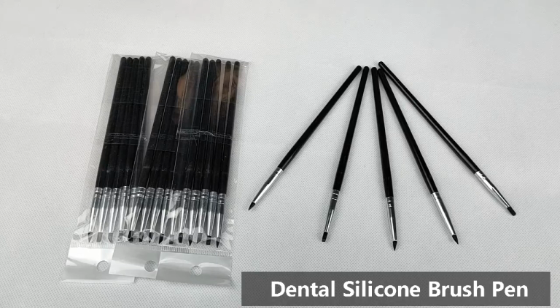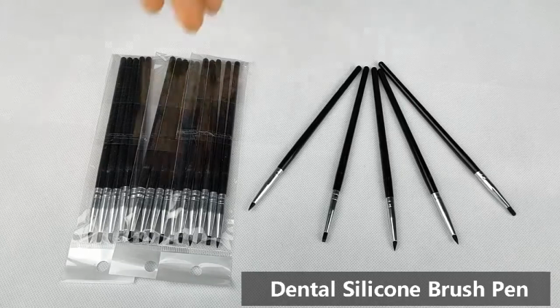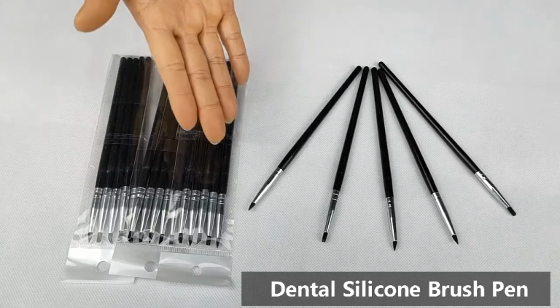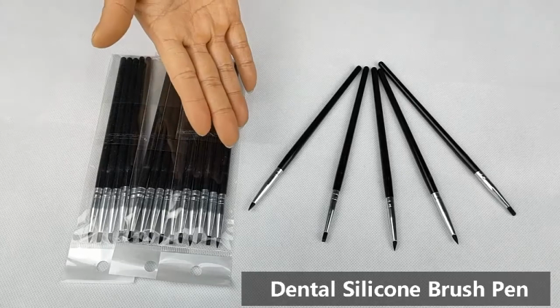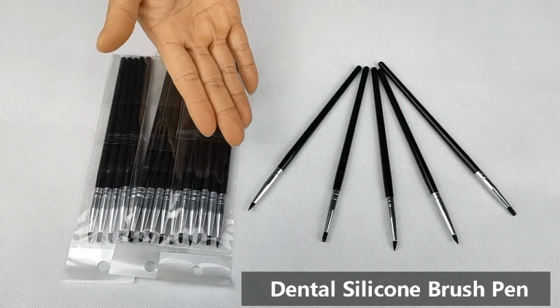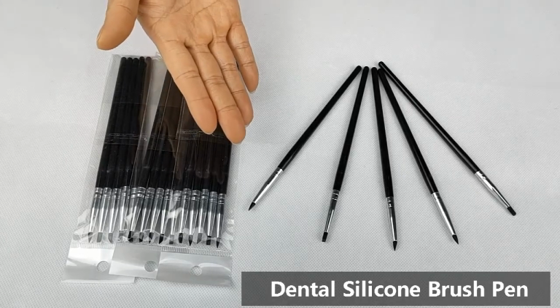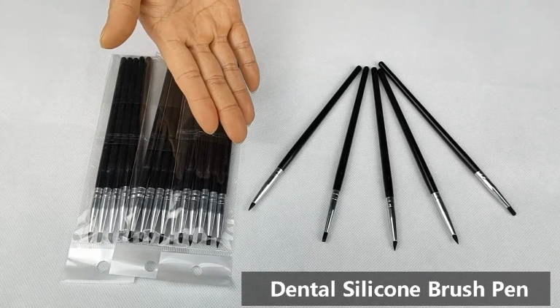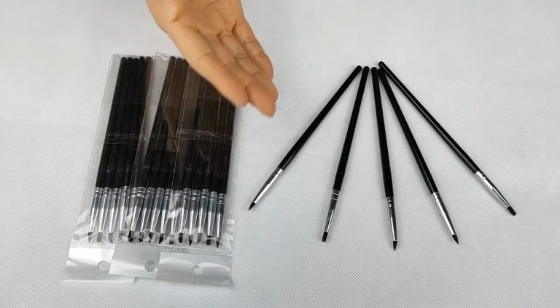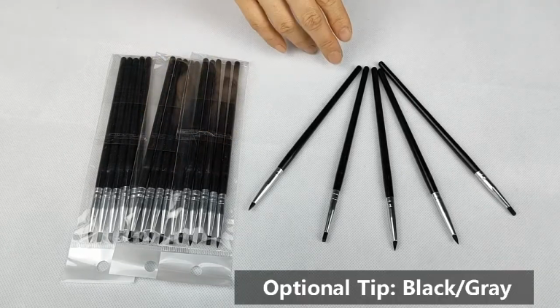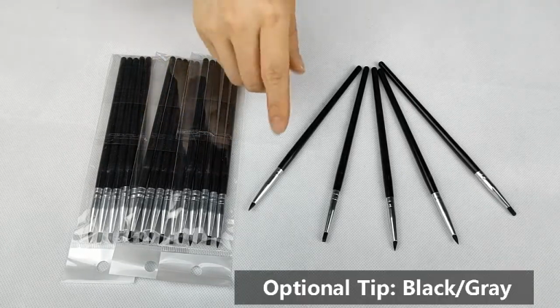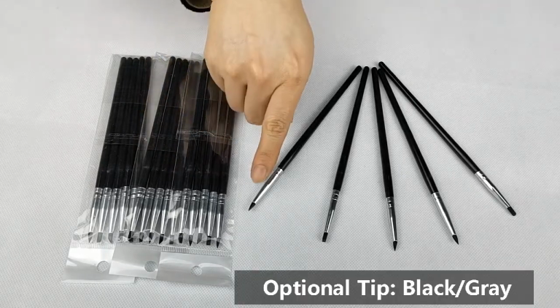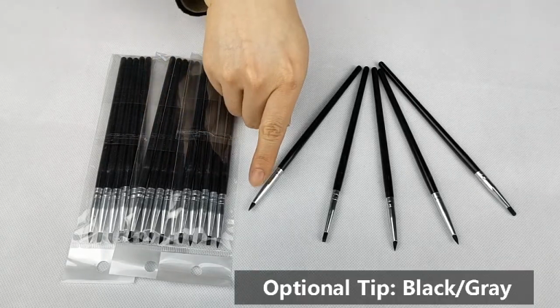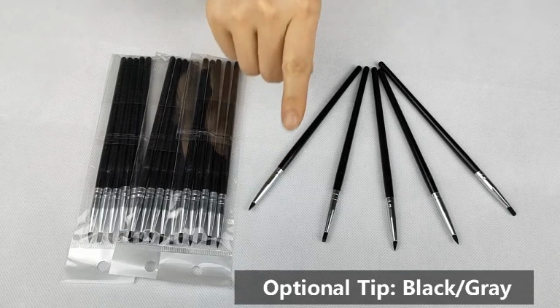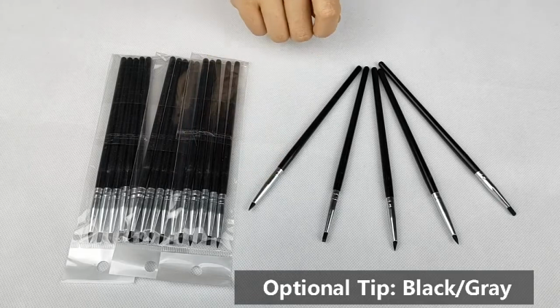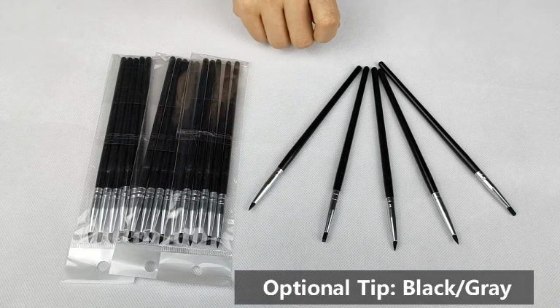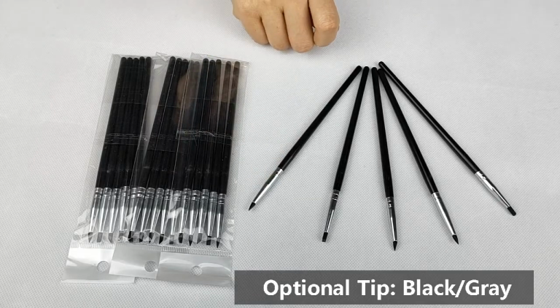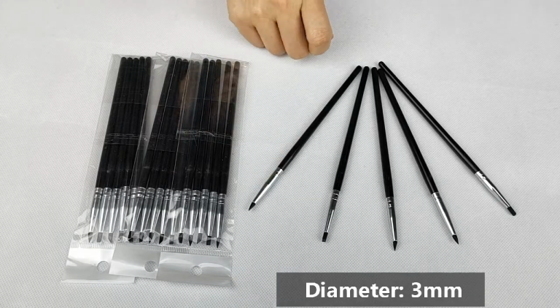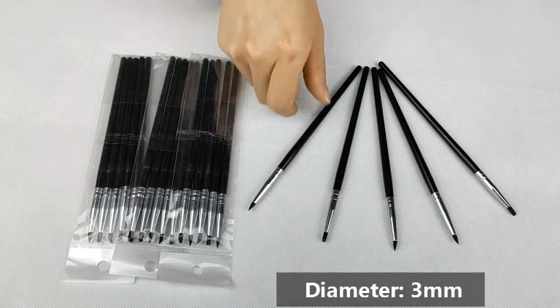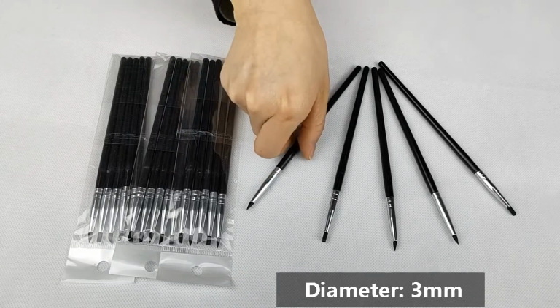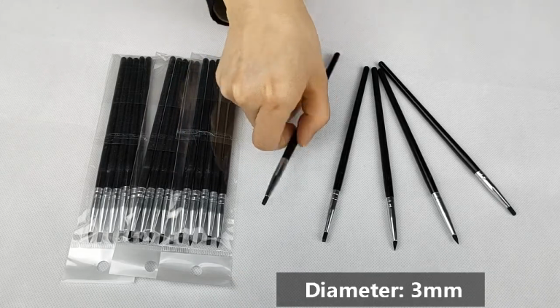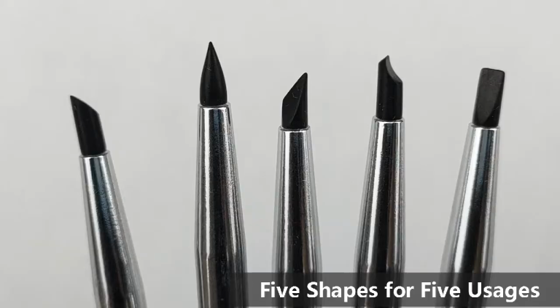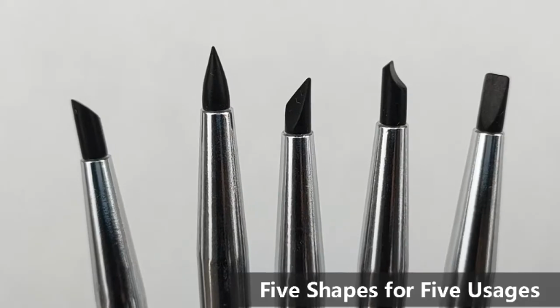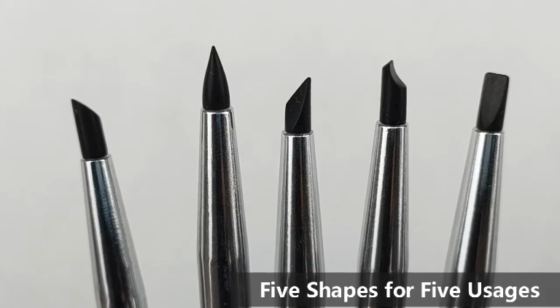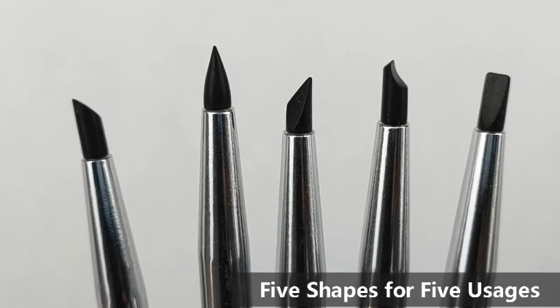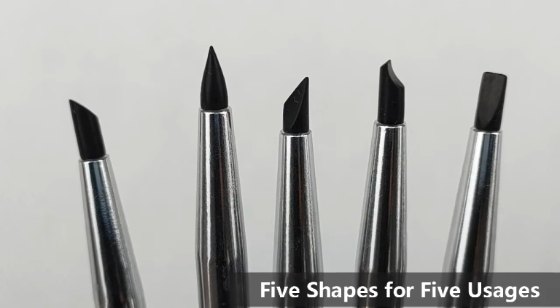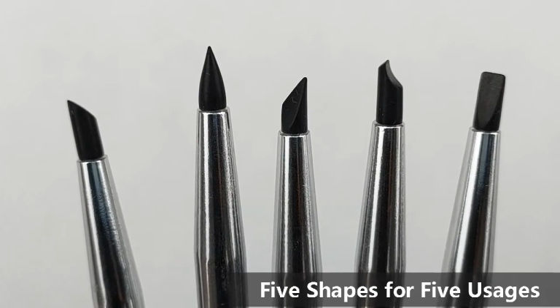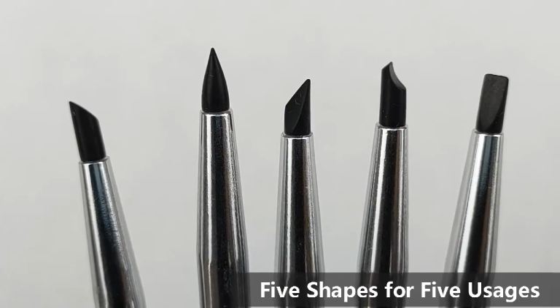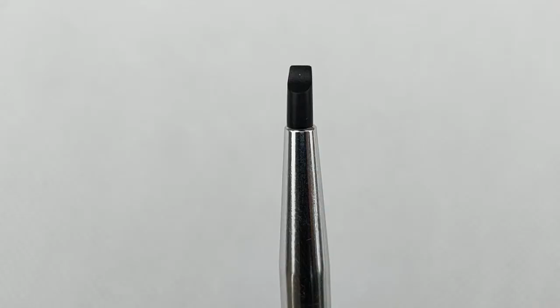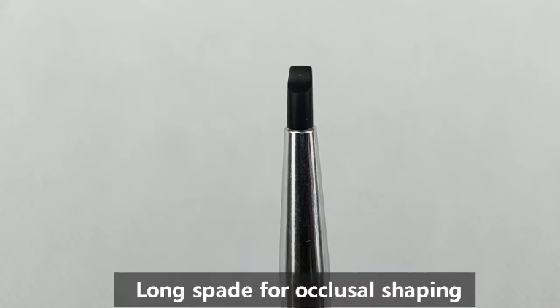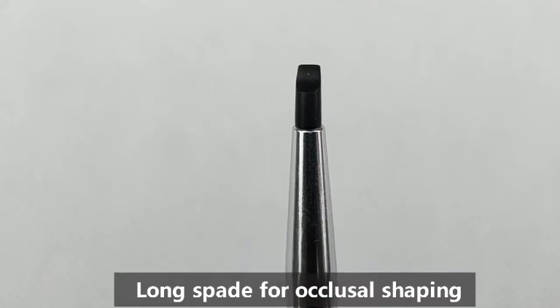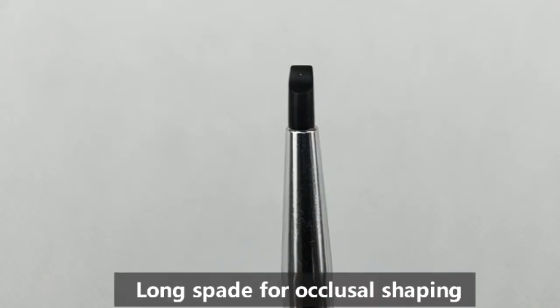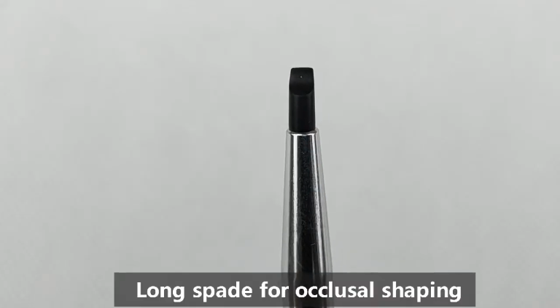Dental silicon brush pen — optional tip, black or gray, diameter 3 millimeters, five shapes for five usages. Long tip for occlusal shaping.